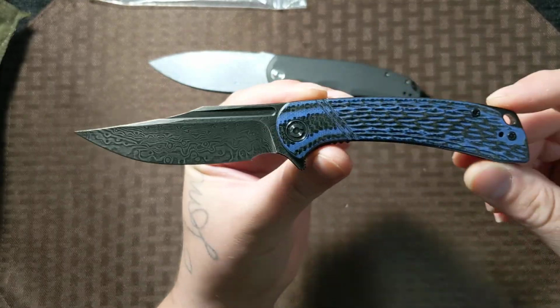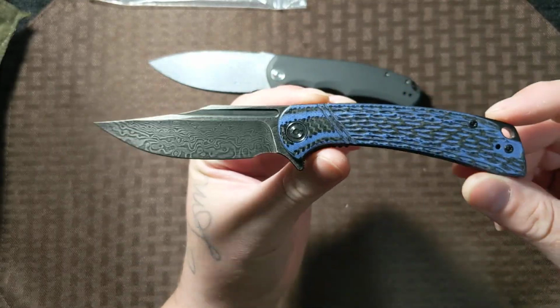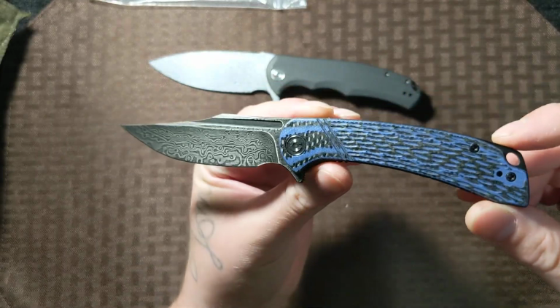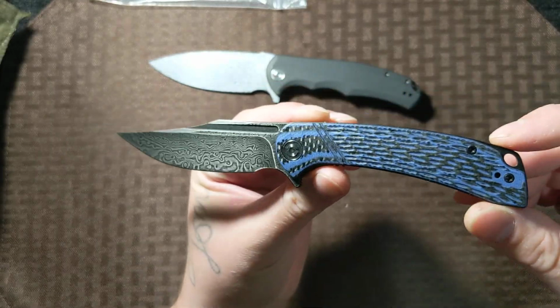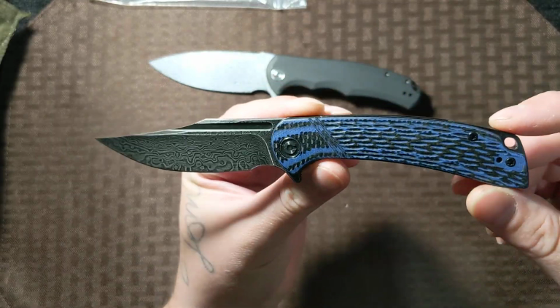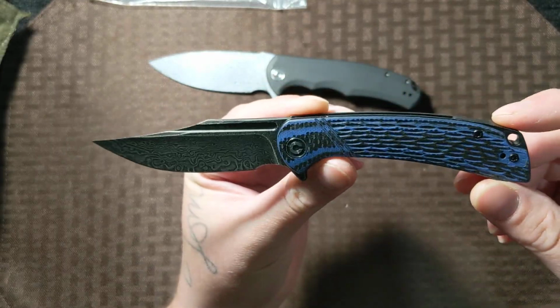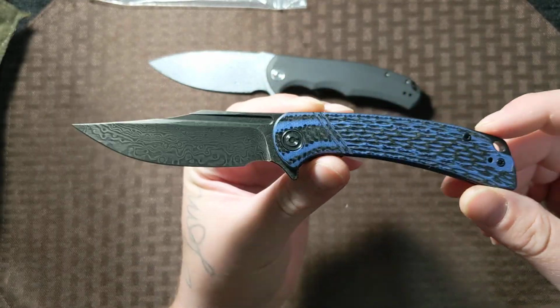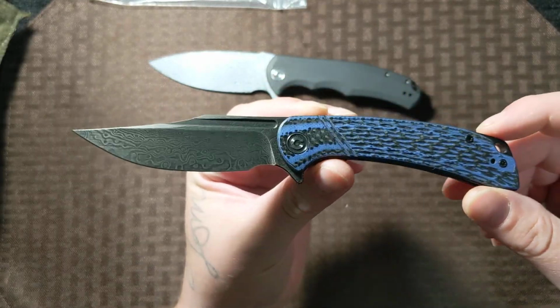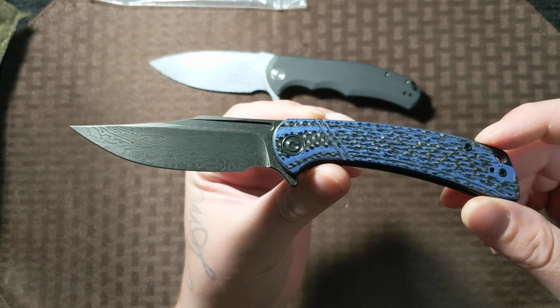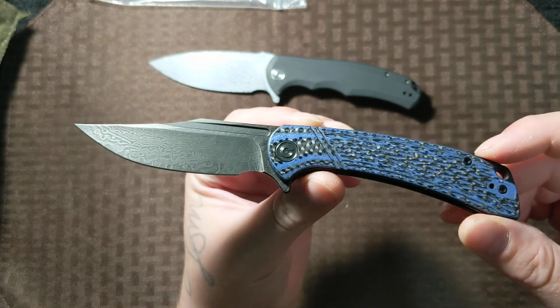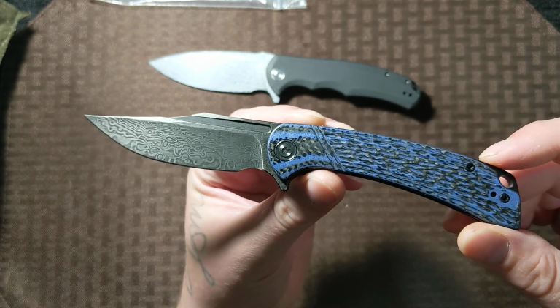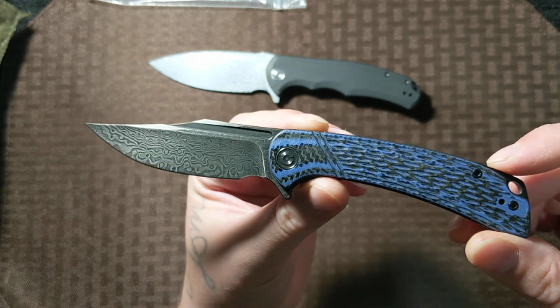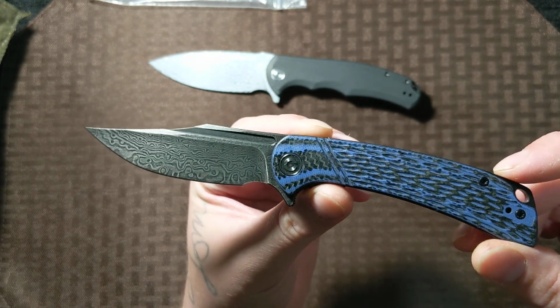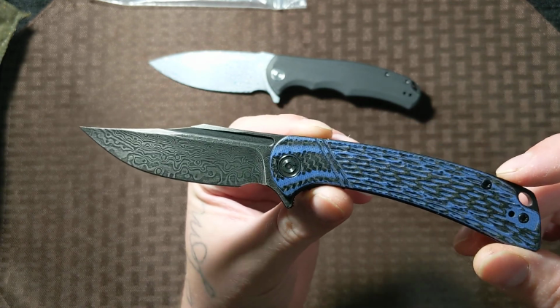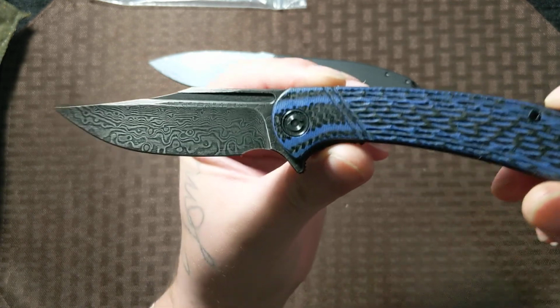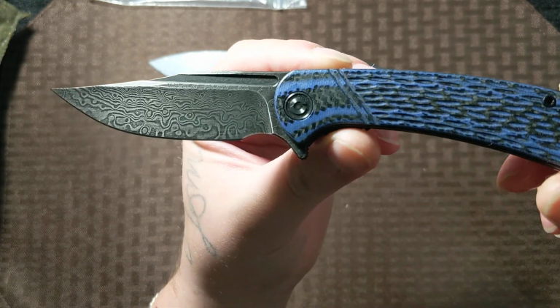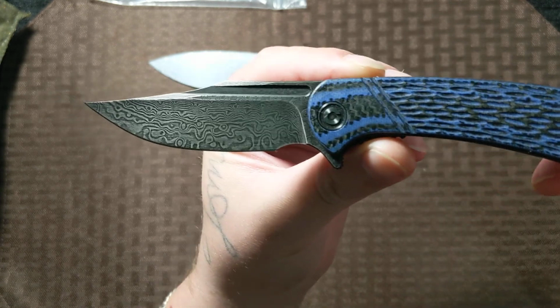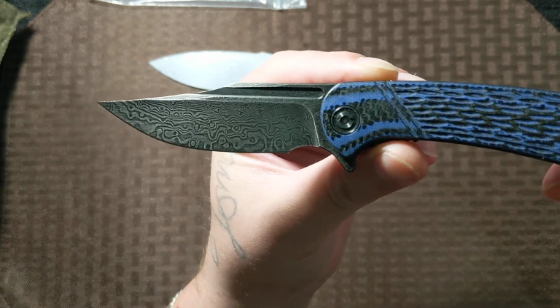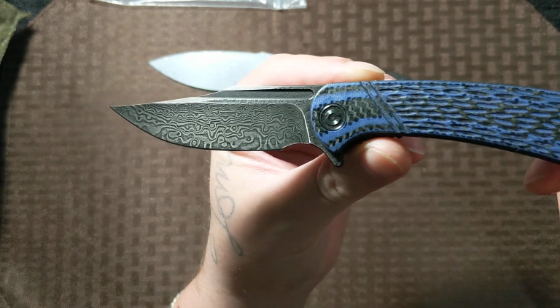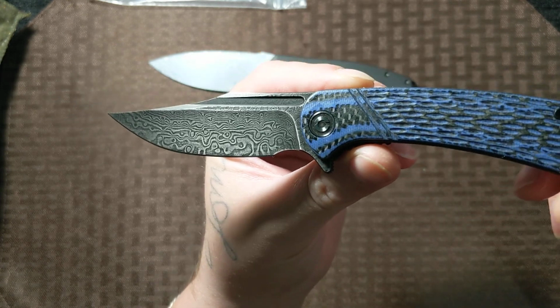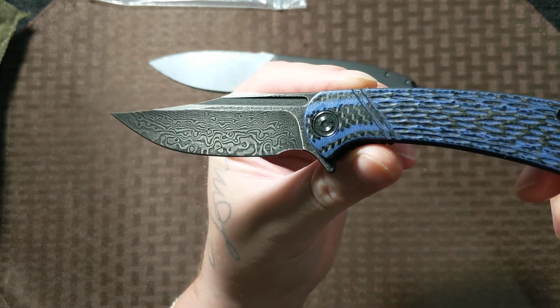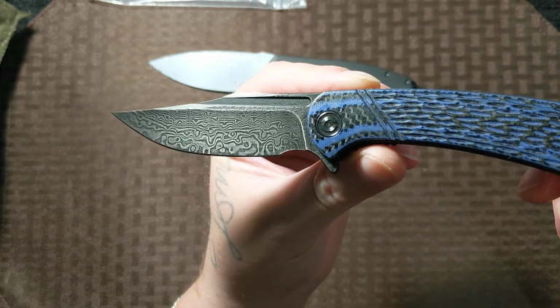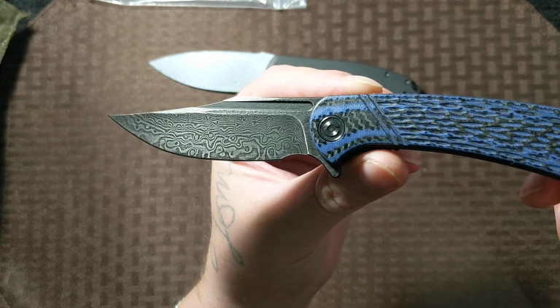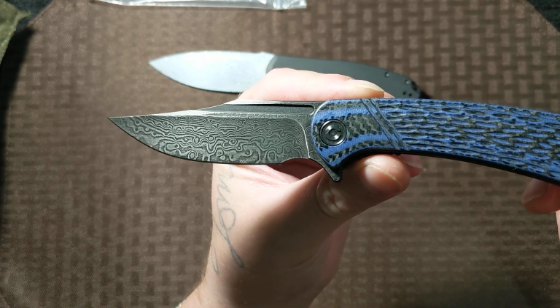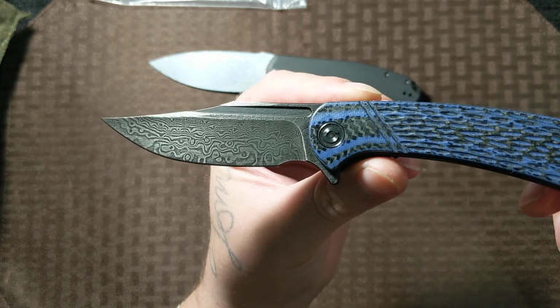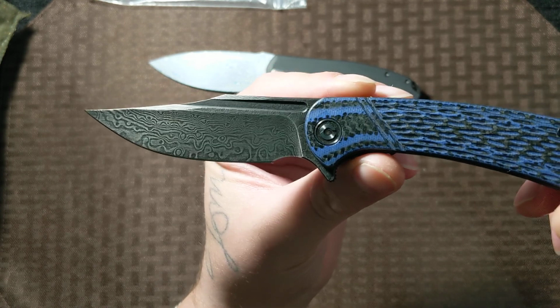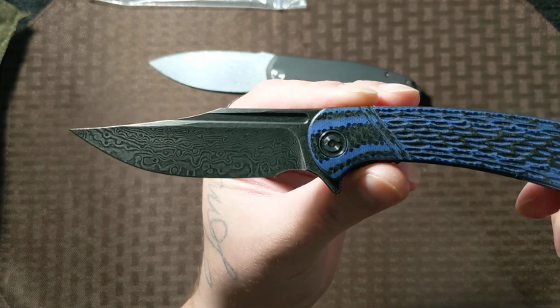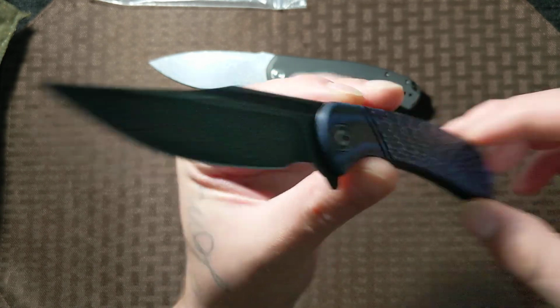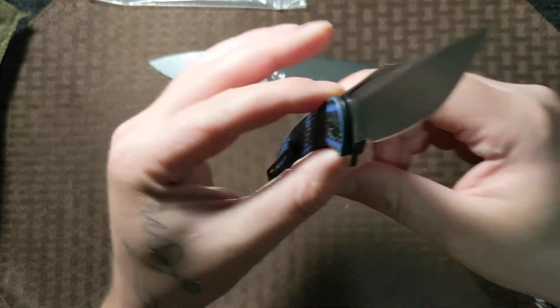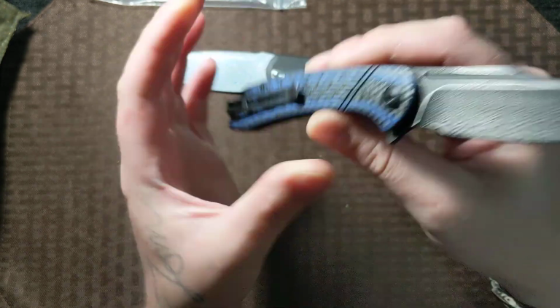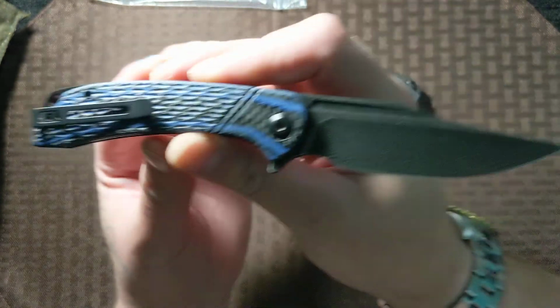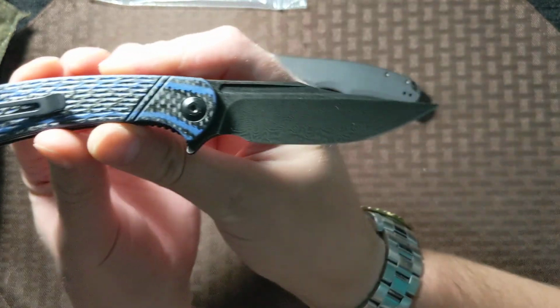That is a beautiful black Damascus. I love that. I love Damascus, especially if it's done right. And that is just some beautiful looking stuff, guys.